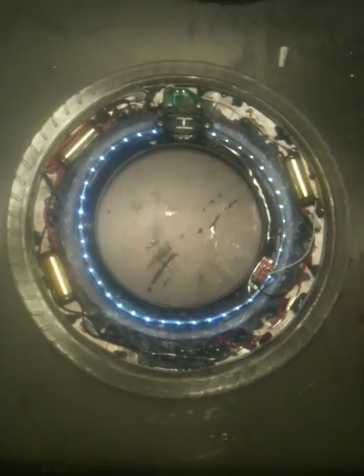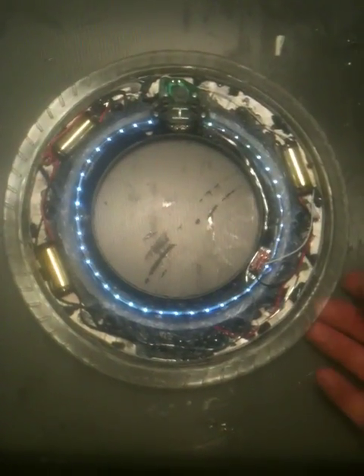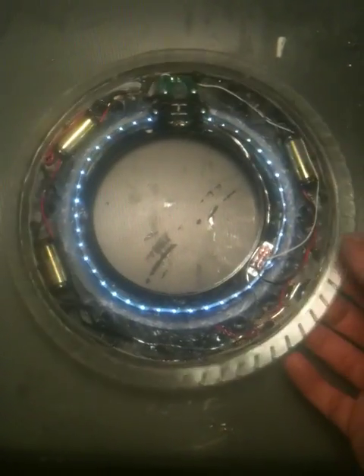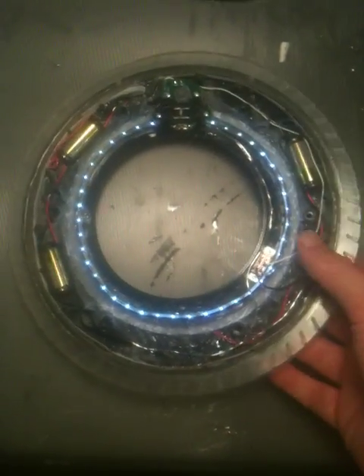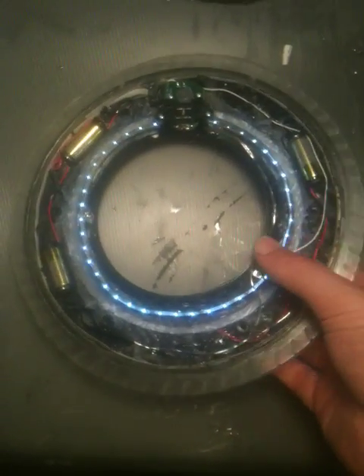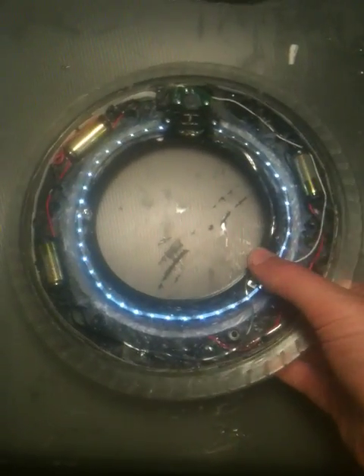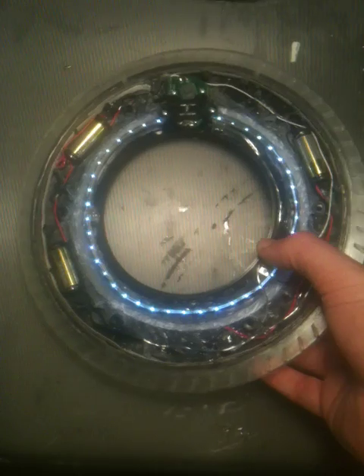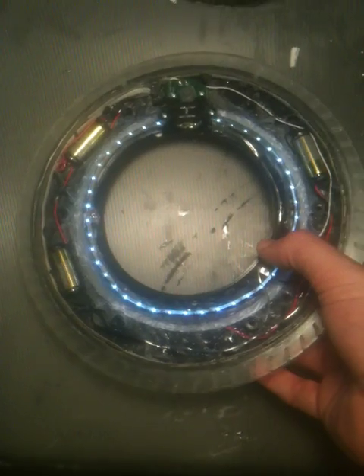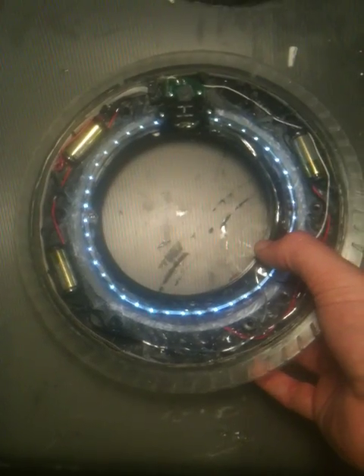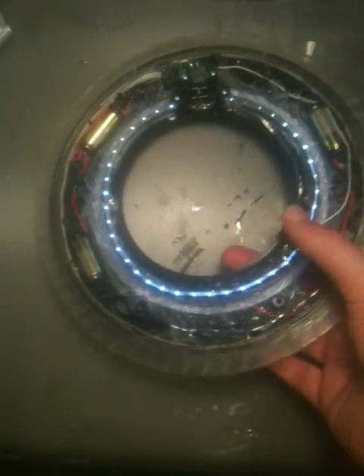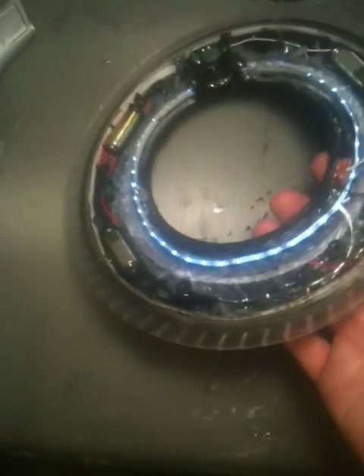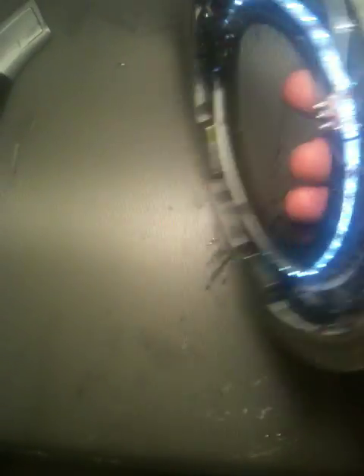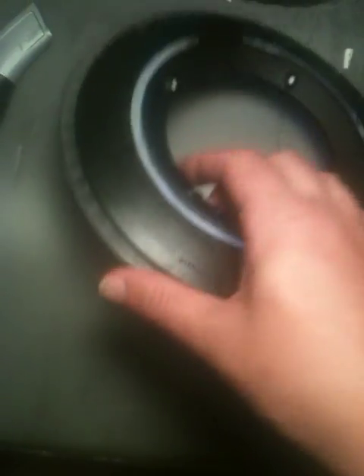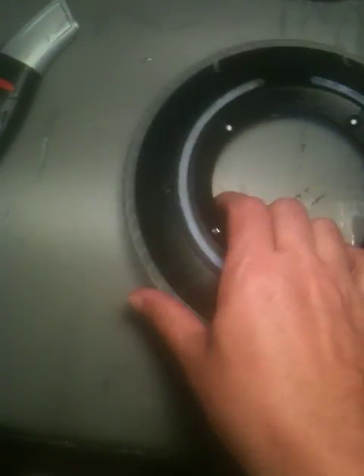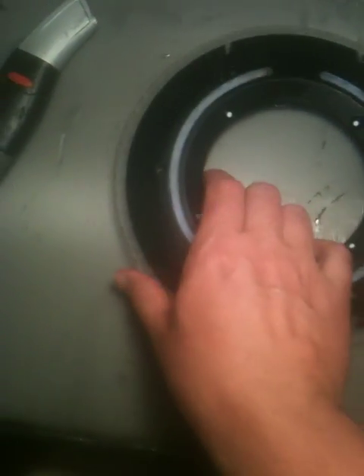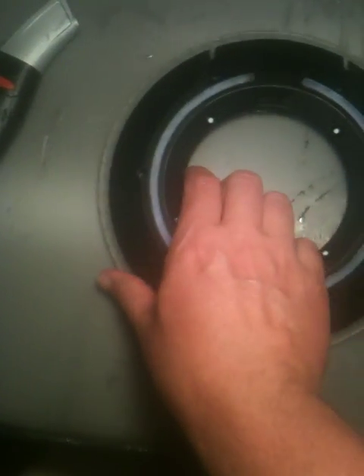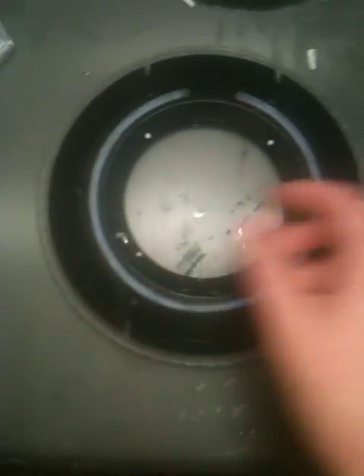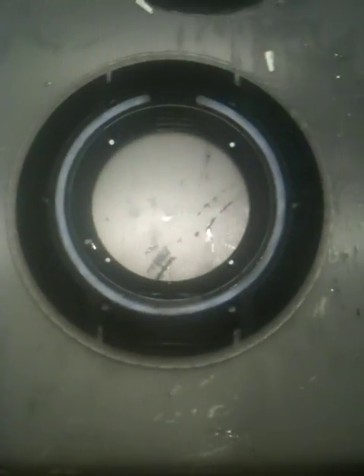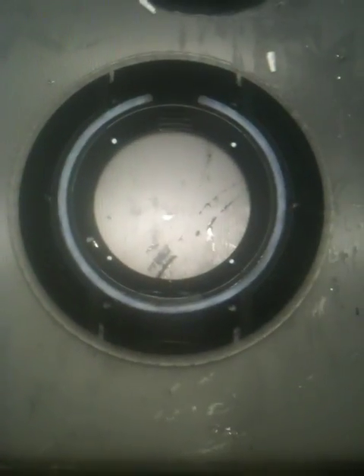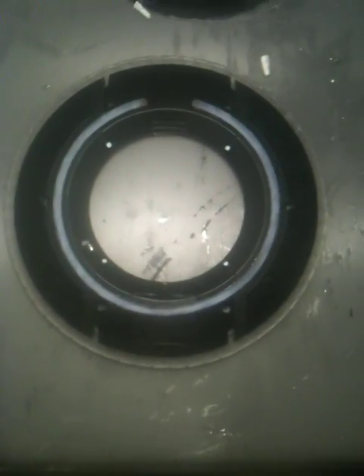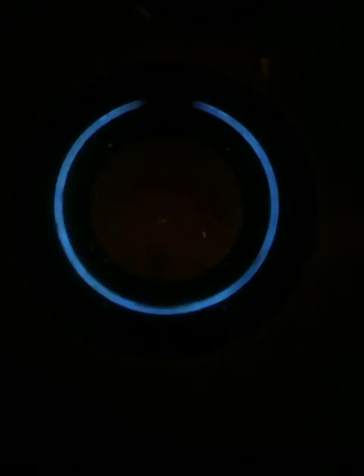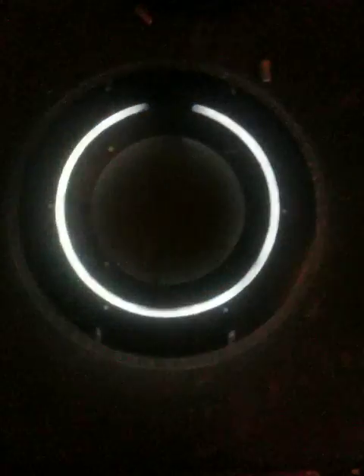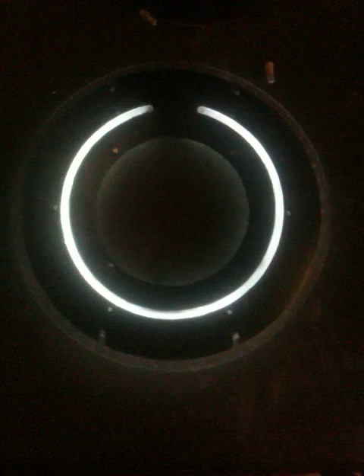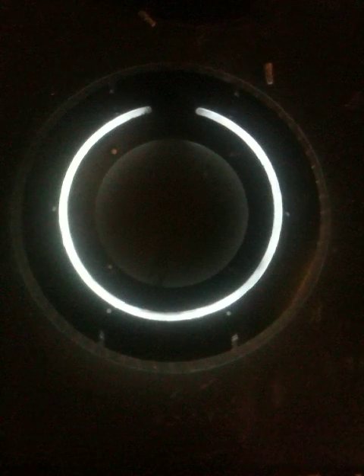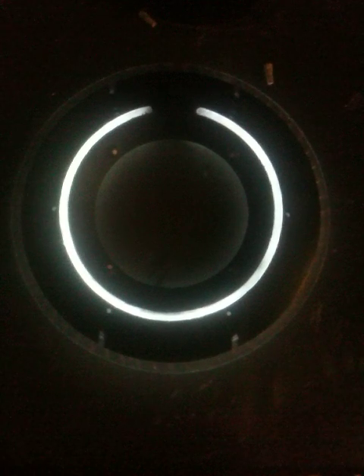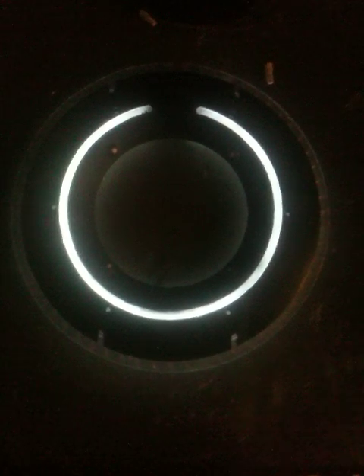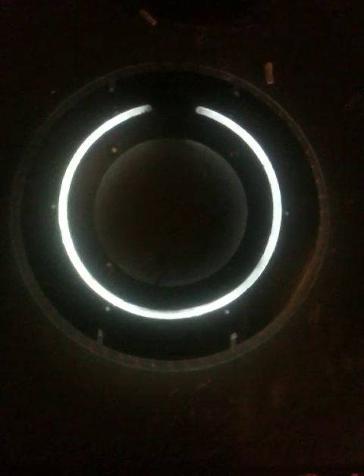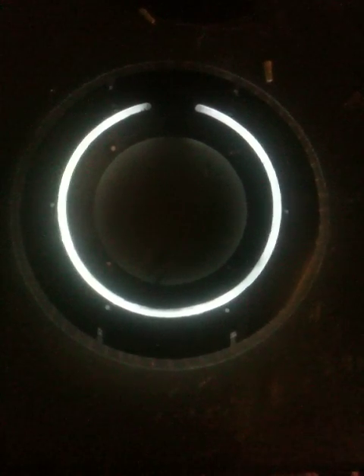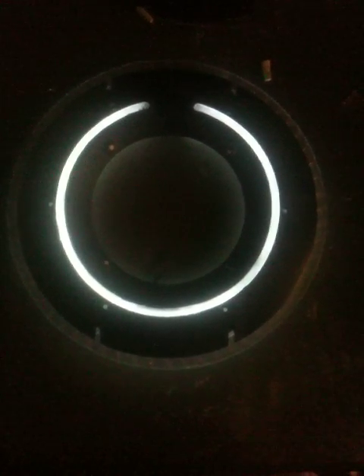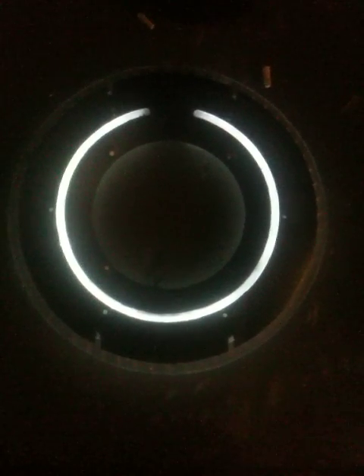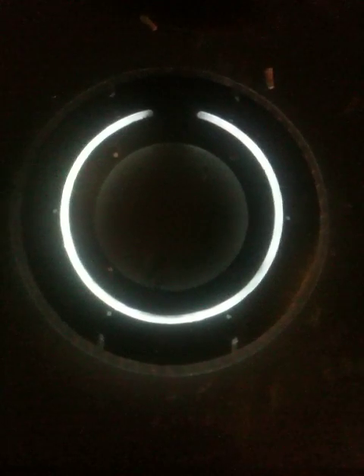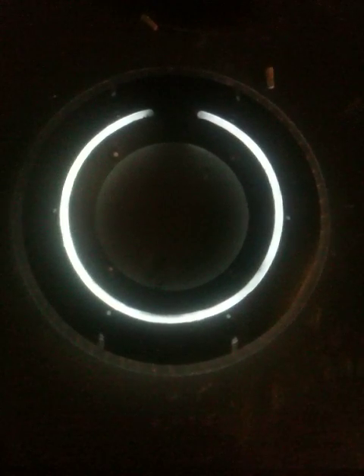Basically, how hard you press determines how bright it is. From the back side, it's pretty bright as well.